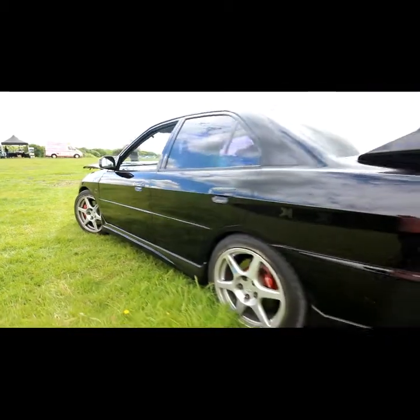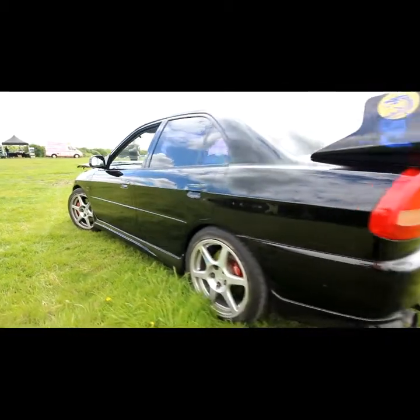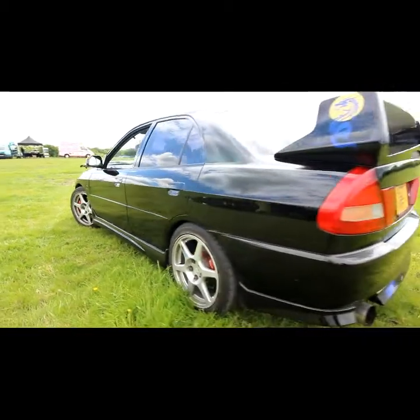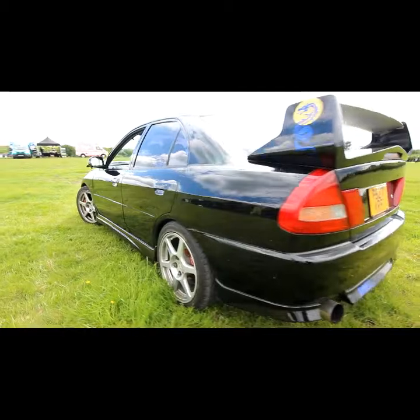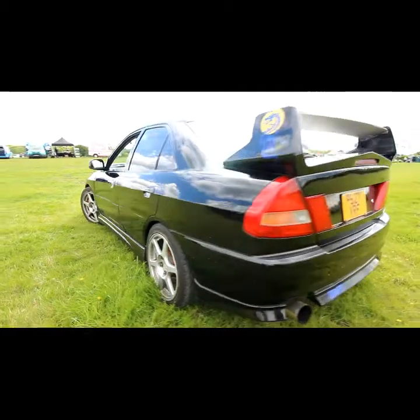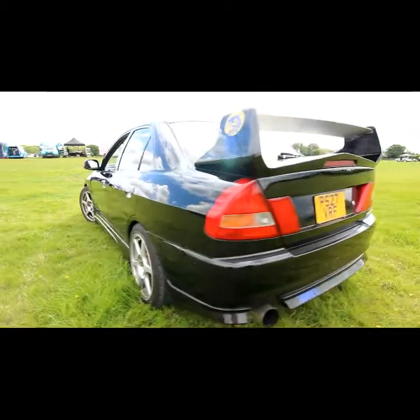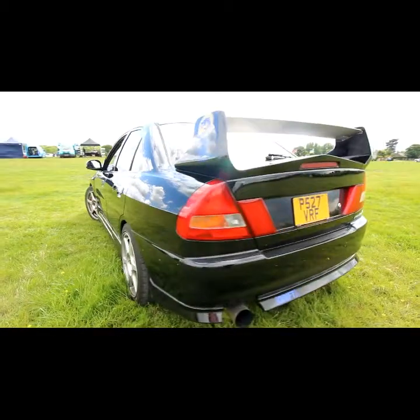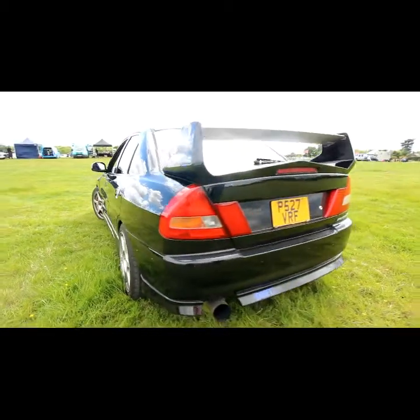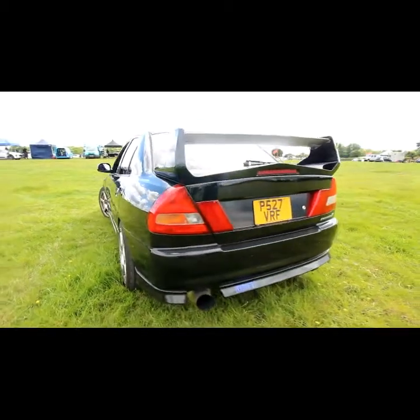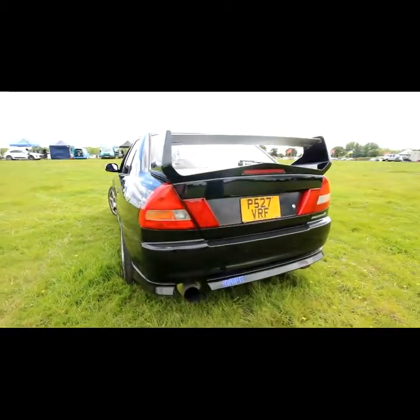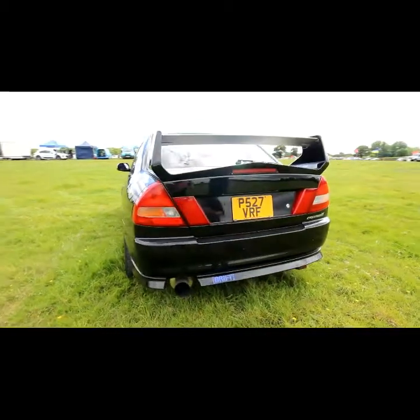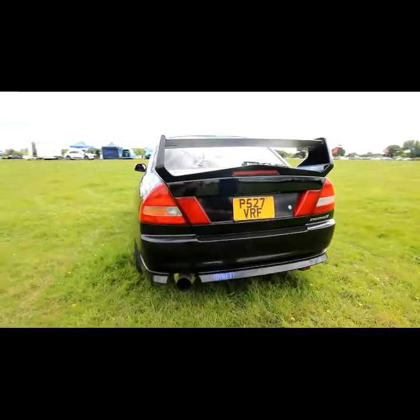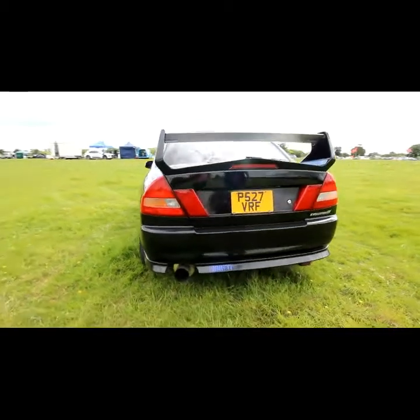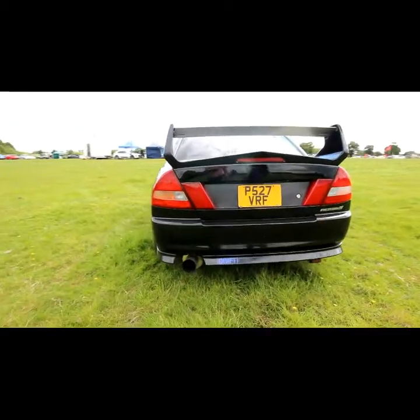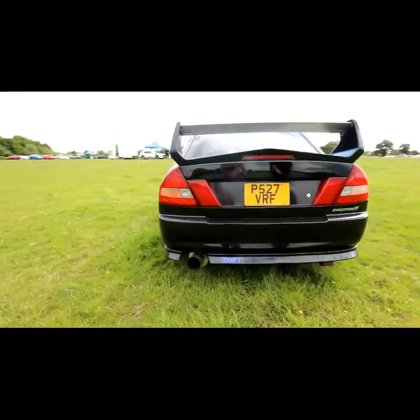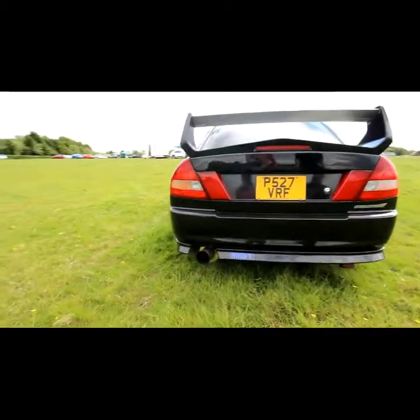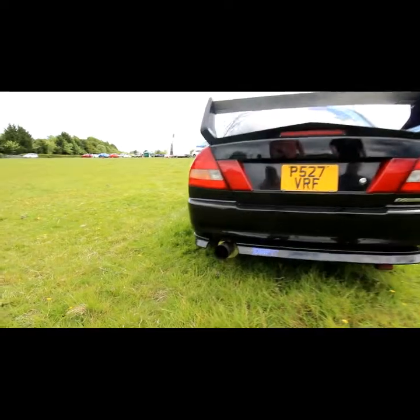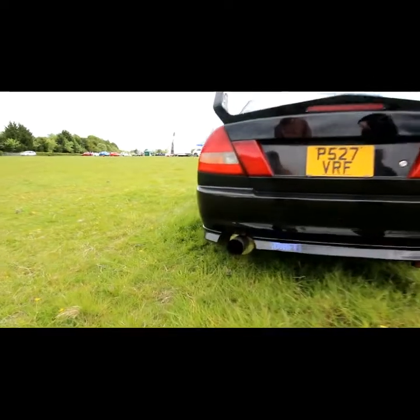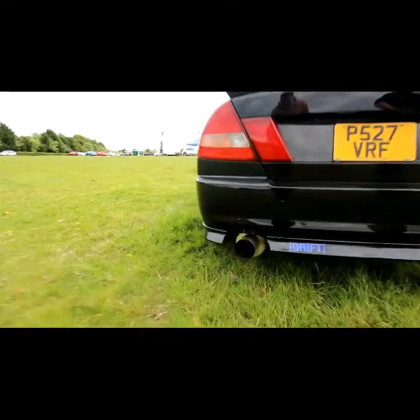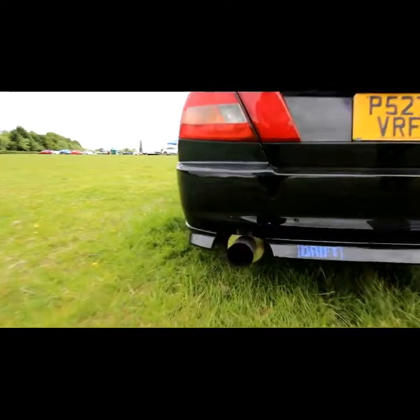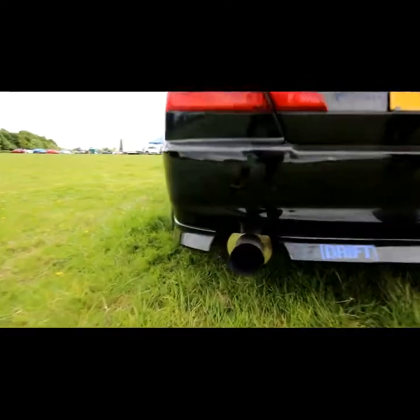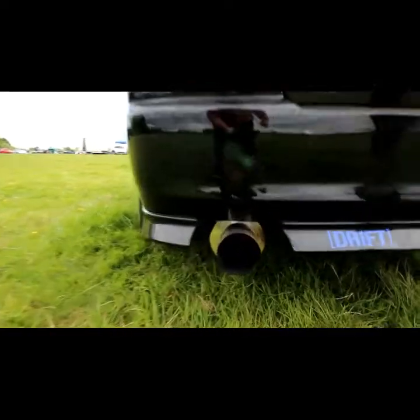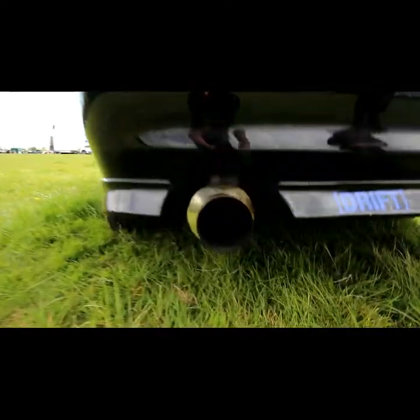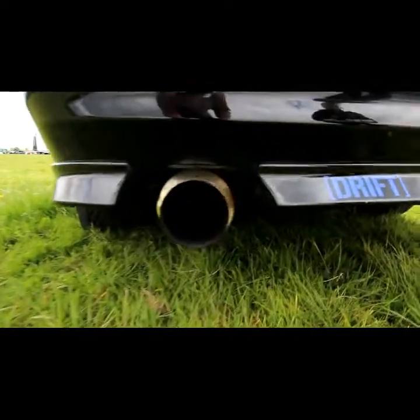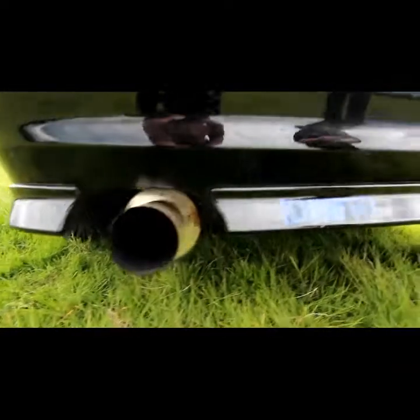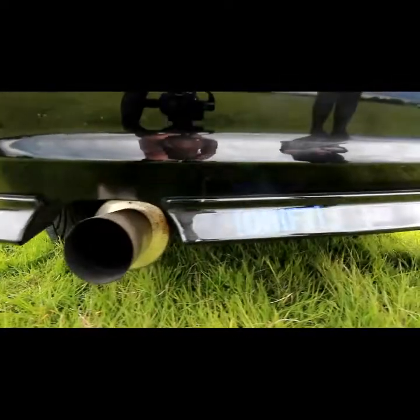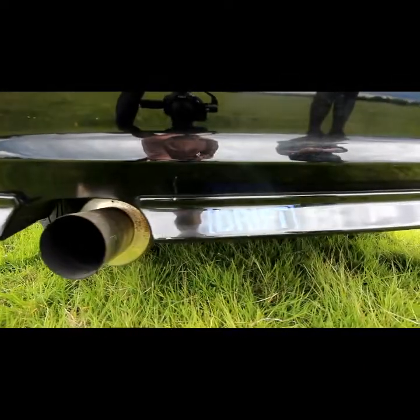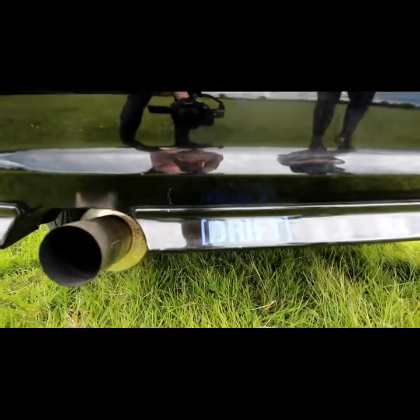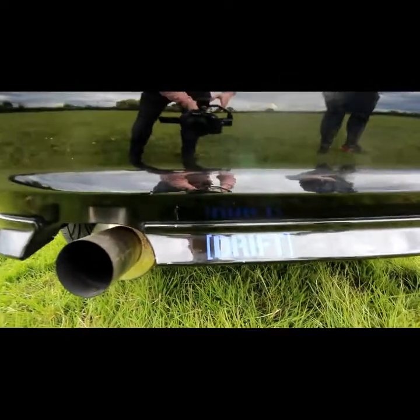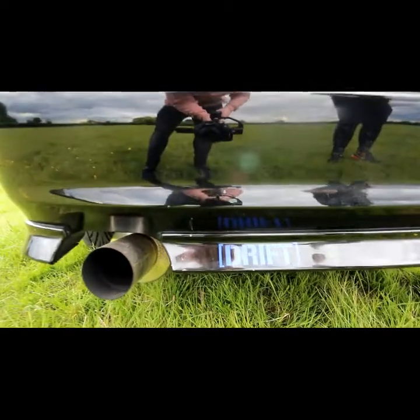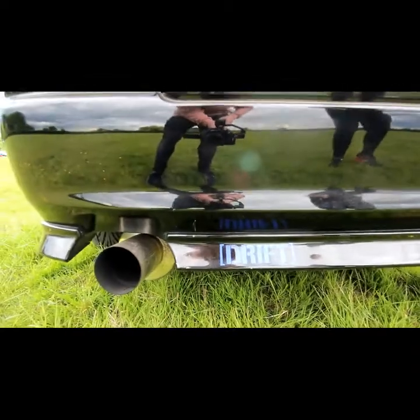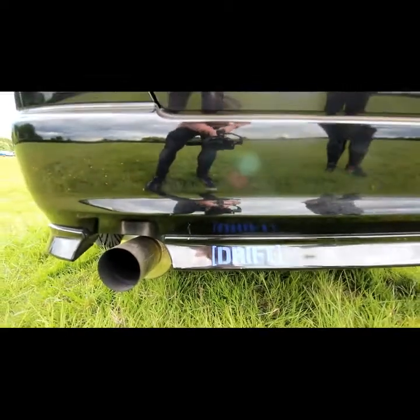It's got a HKS spoiler on. It's a Japanese import. It has a massive jack cannon on the back of it, which has also got a sticker on it now, thanks to Kia Rio — thanks for that one.